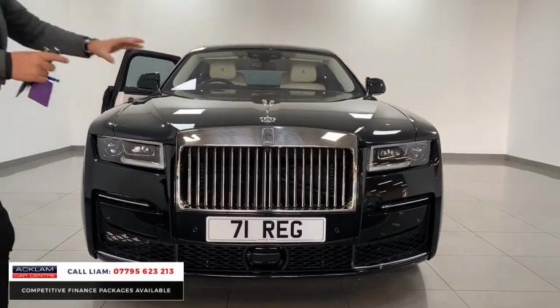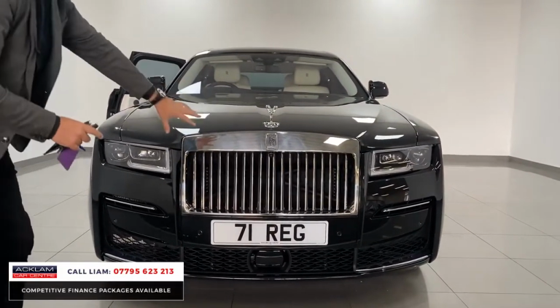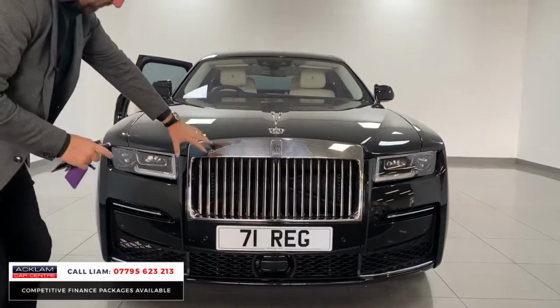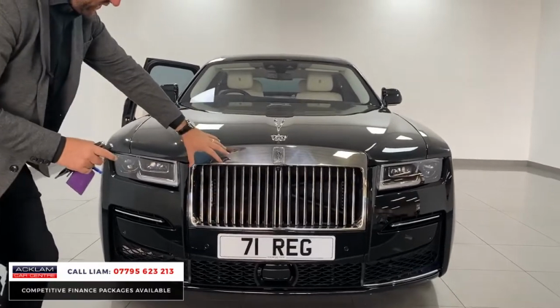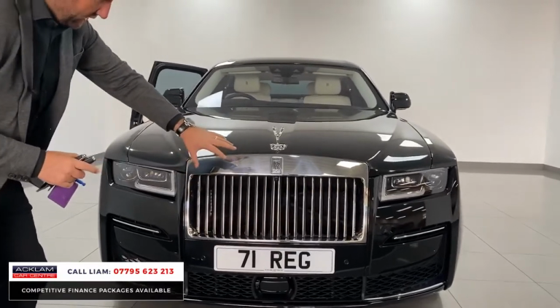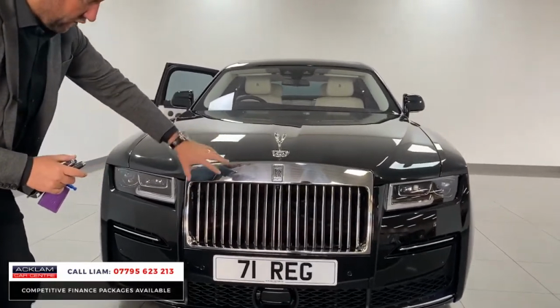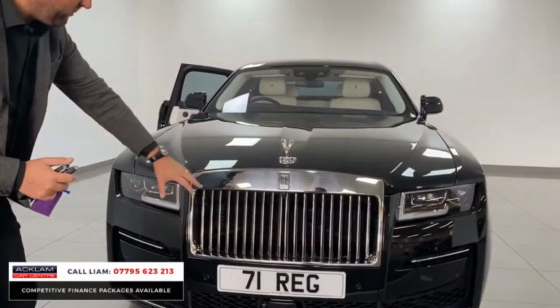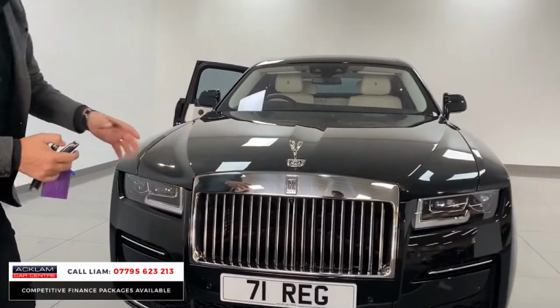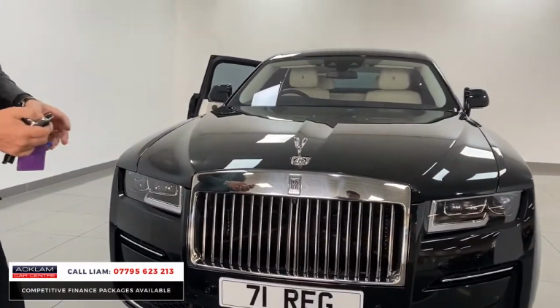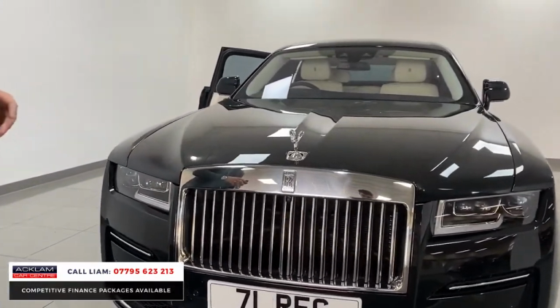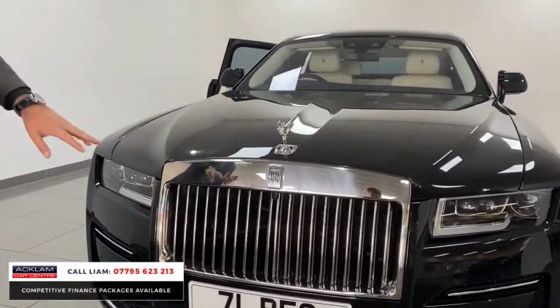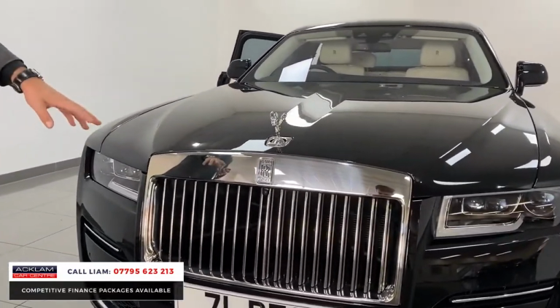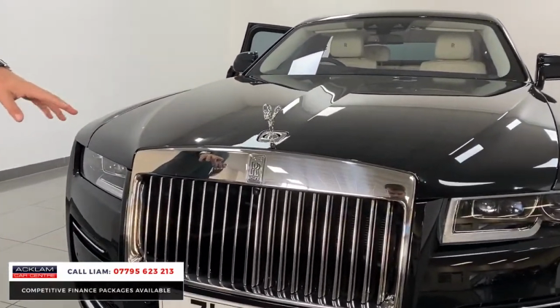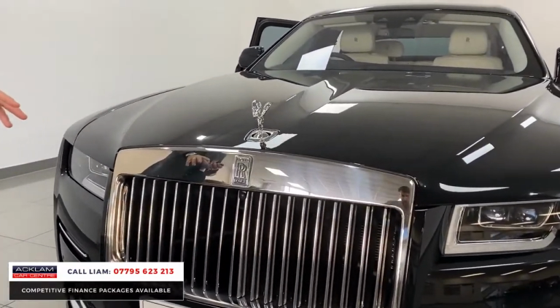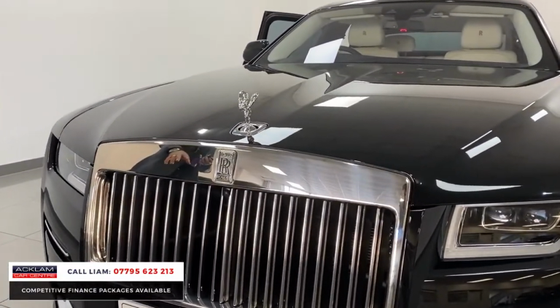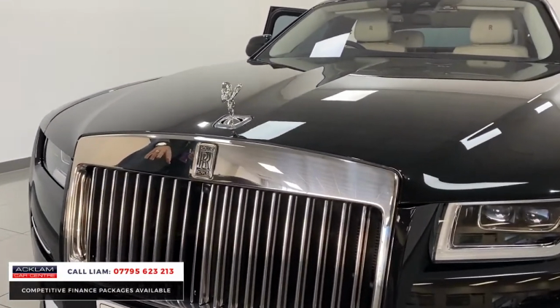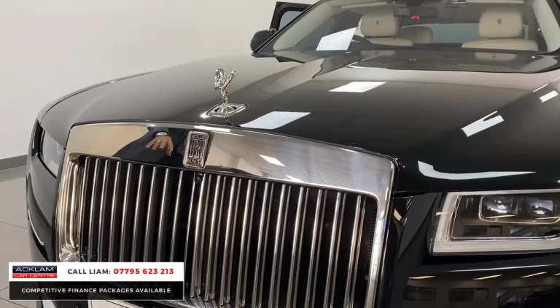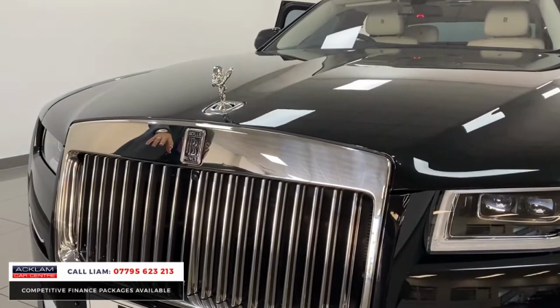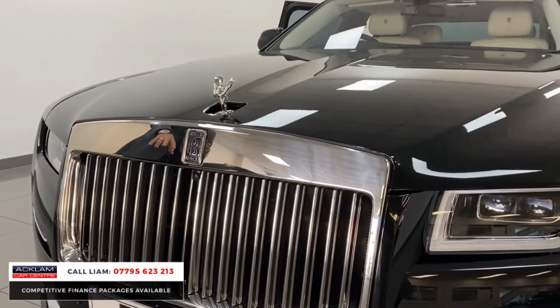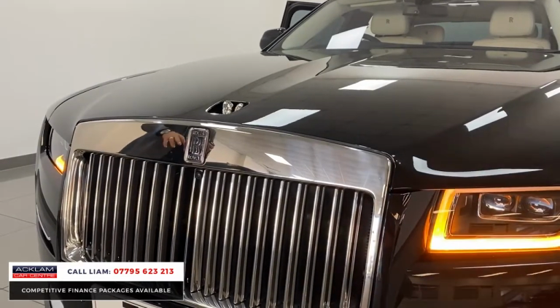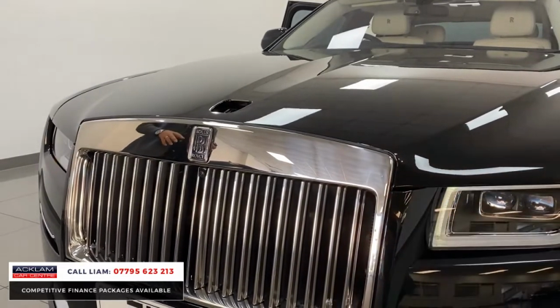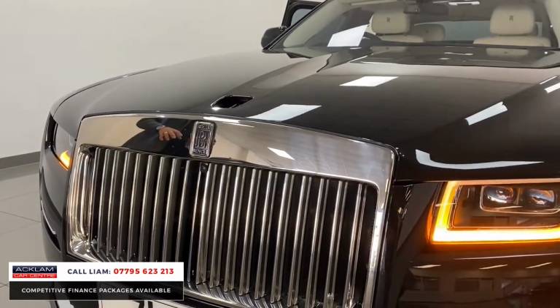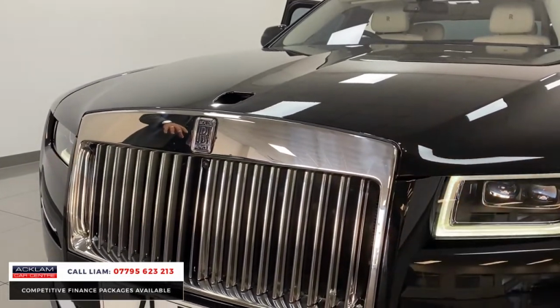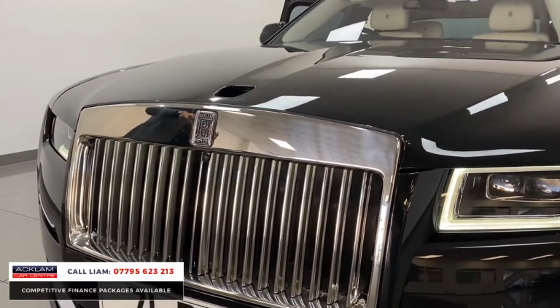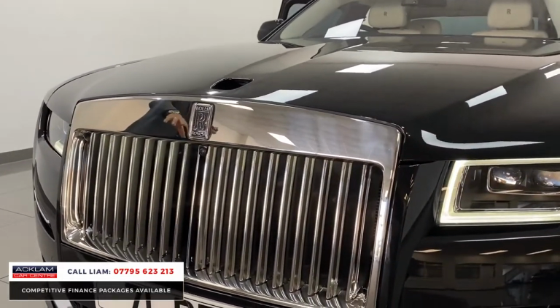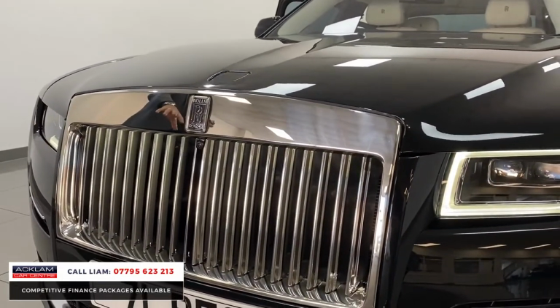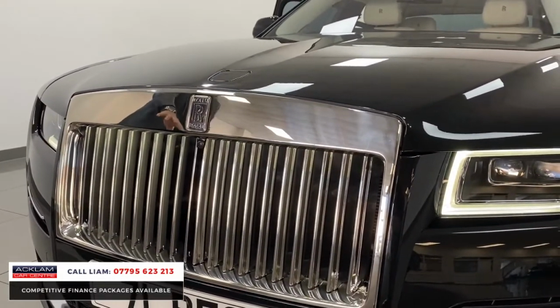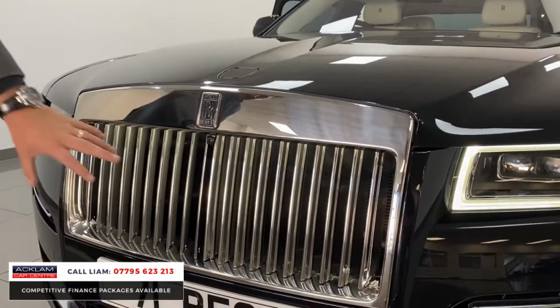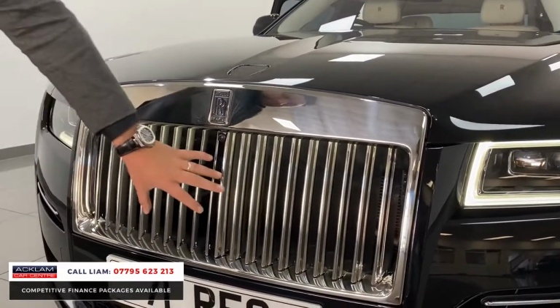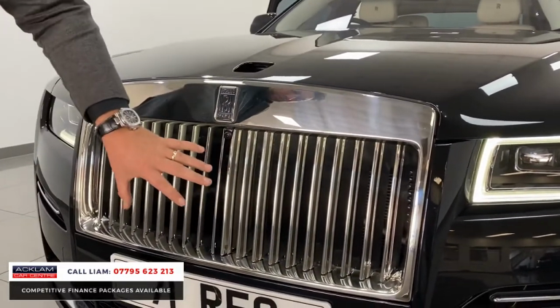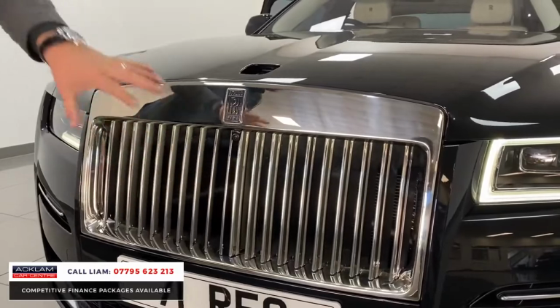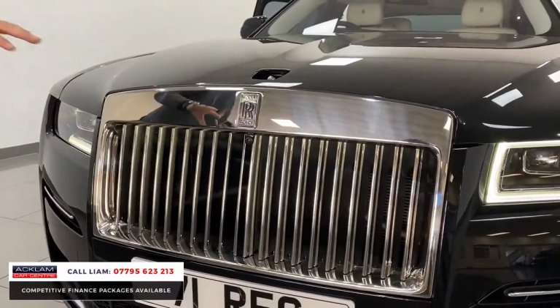It's got the illuminated grille, which you can't really see at the moment because of the lighting, but on a night that just looks absolutely fabulous.